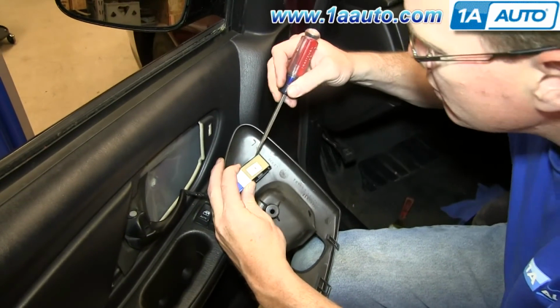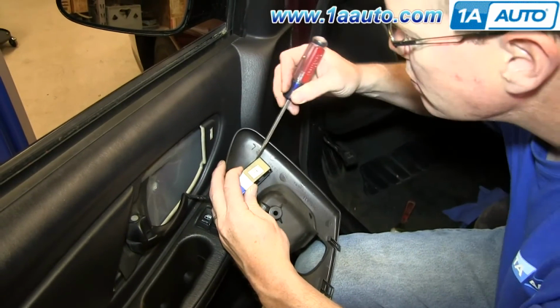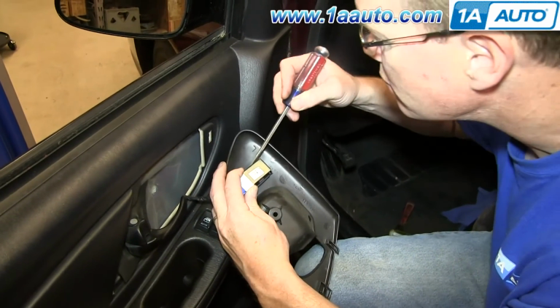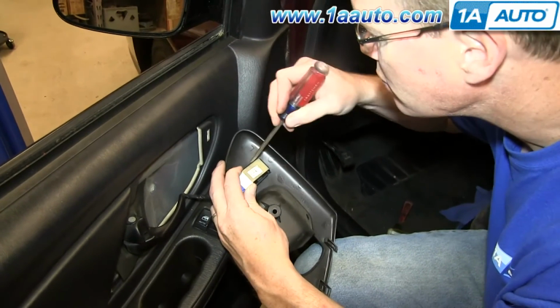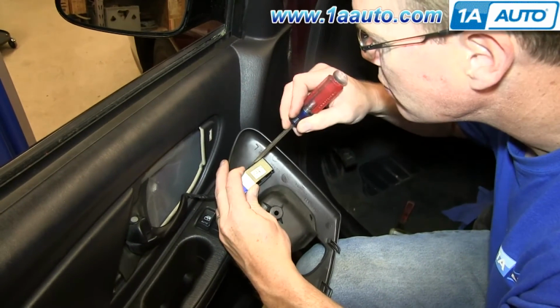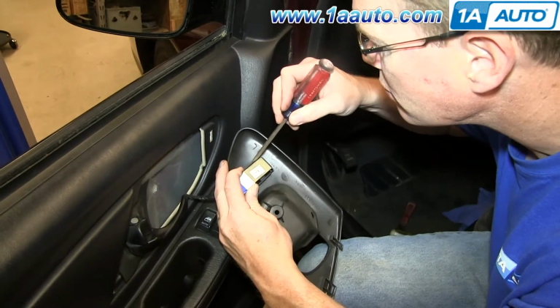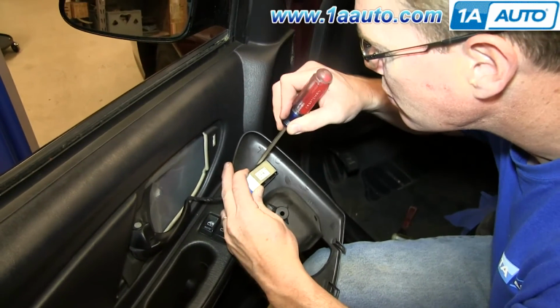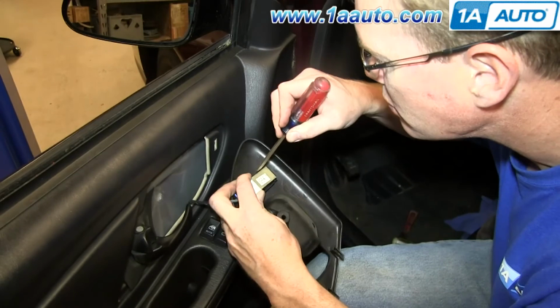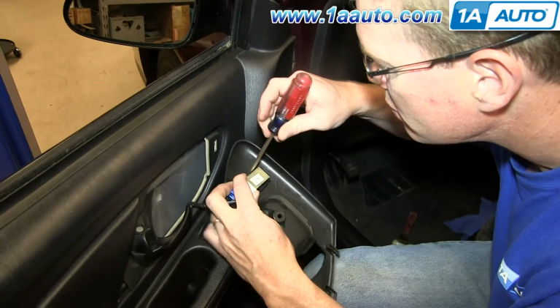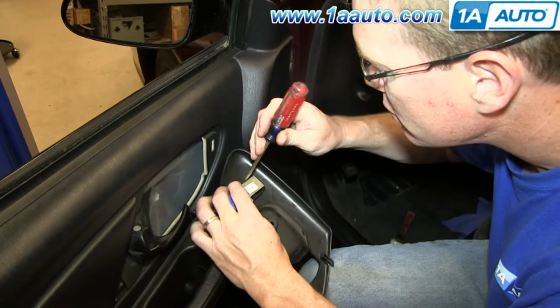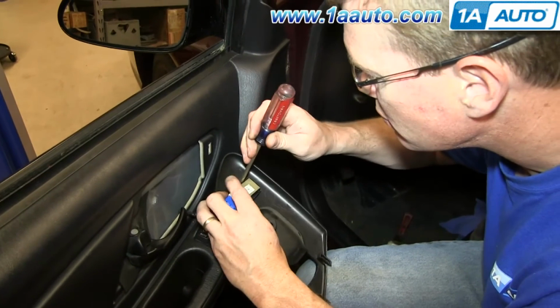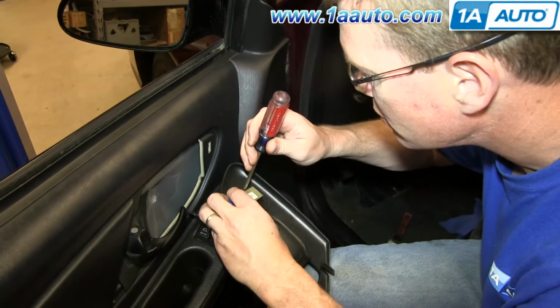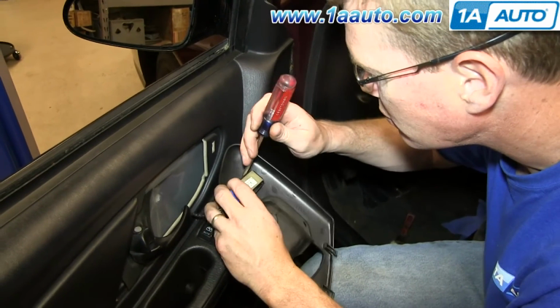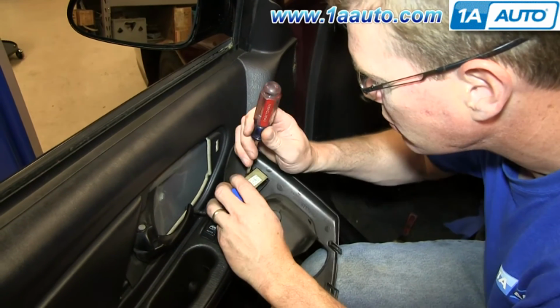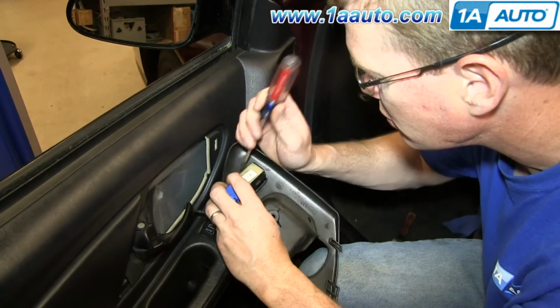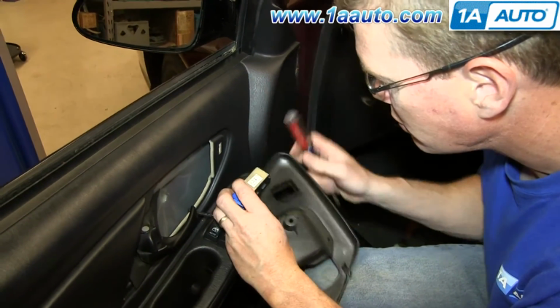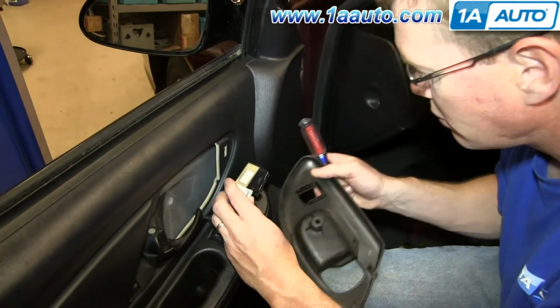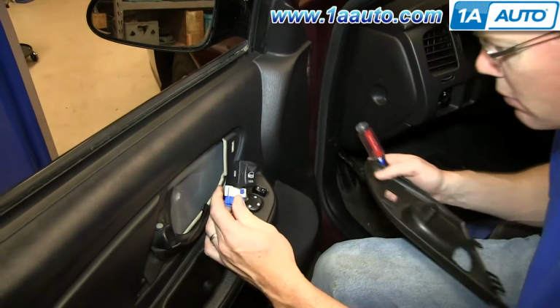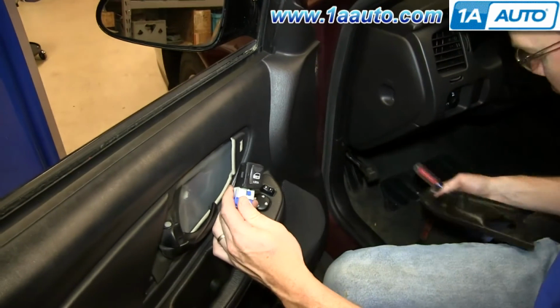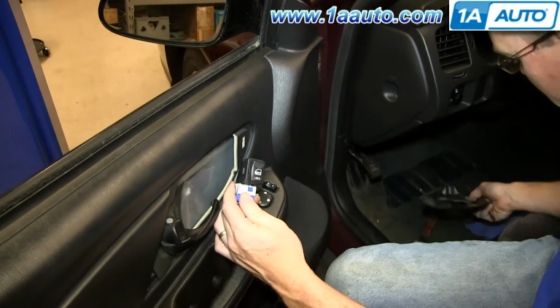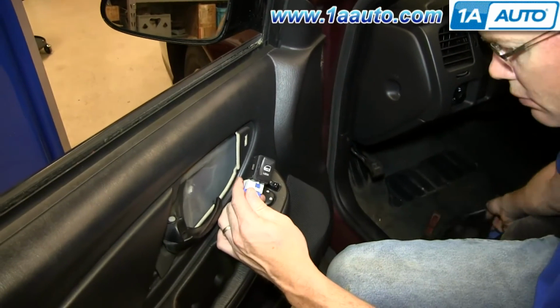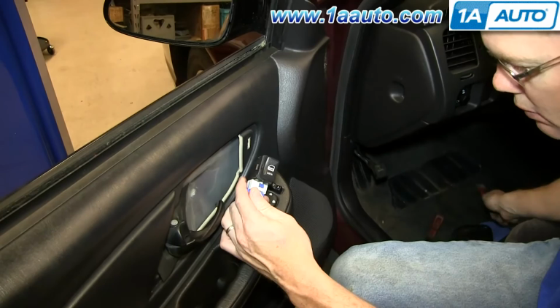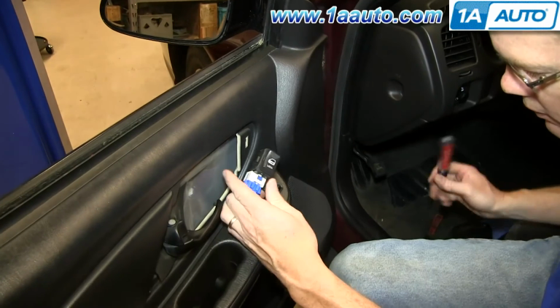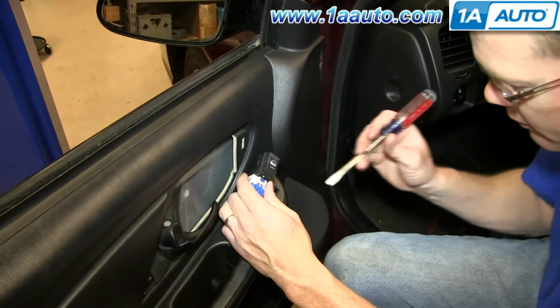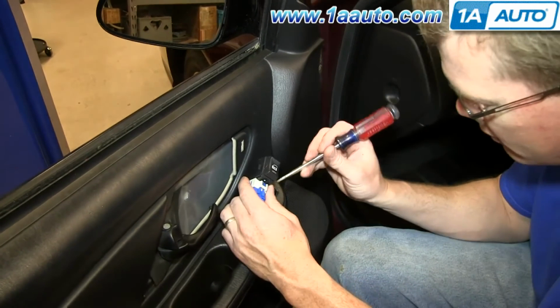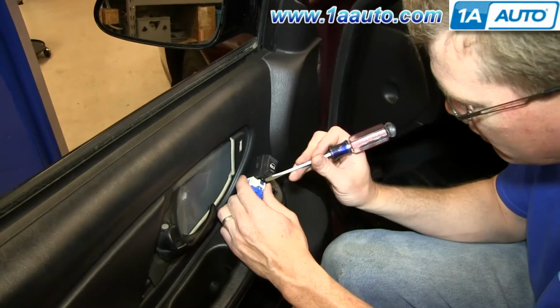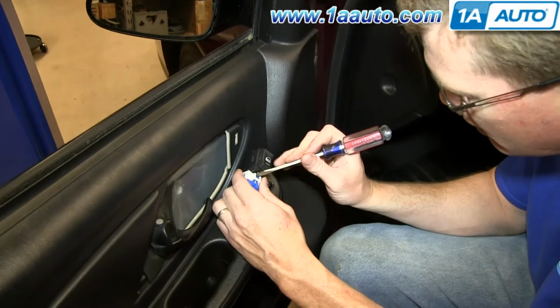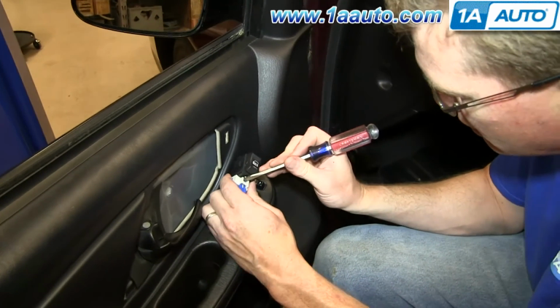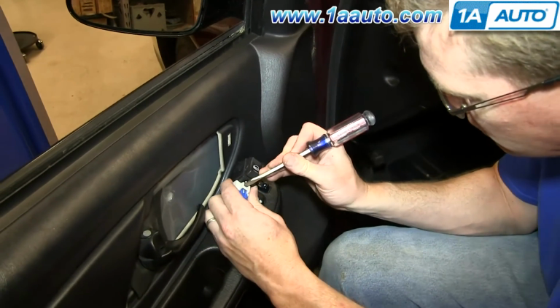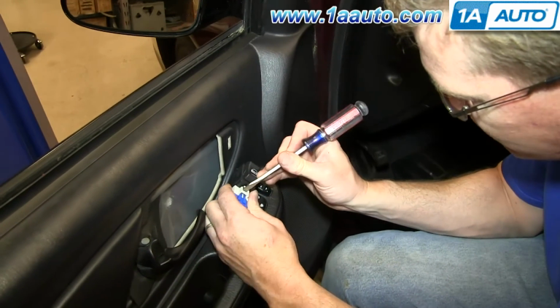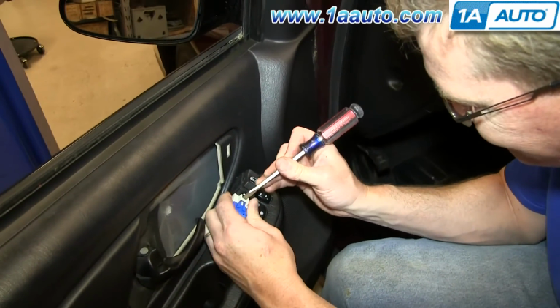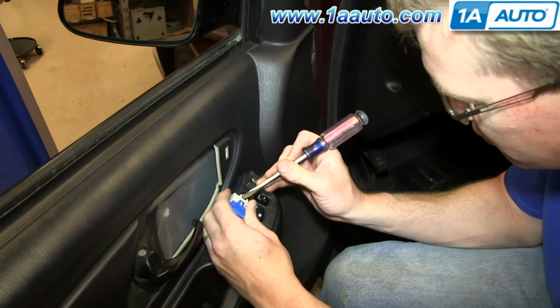While you're doing this, you want to just pull out on the switch. It'll pull free. Now you want to pry out on this tab to disconnect the harness.